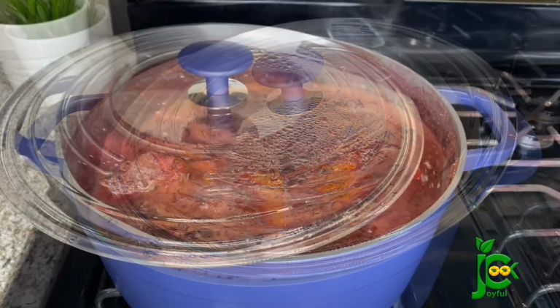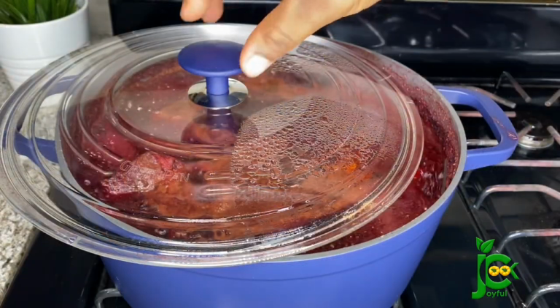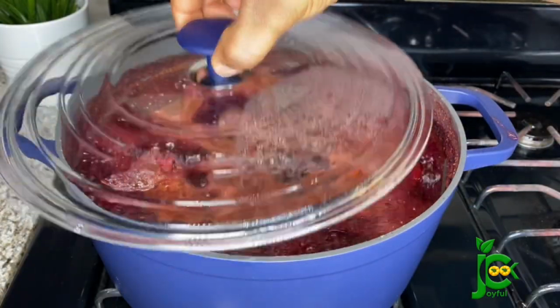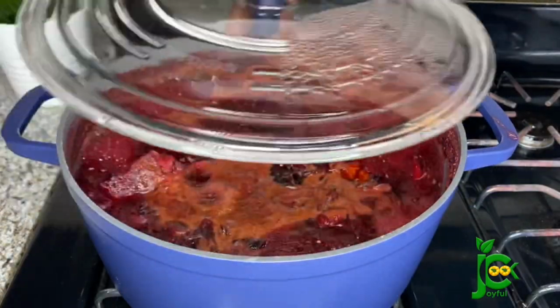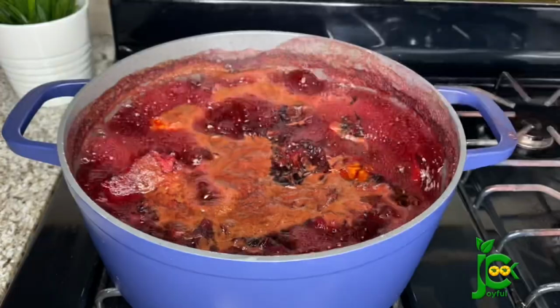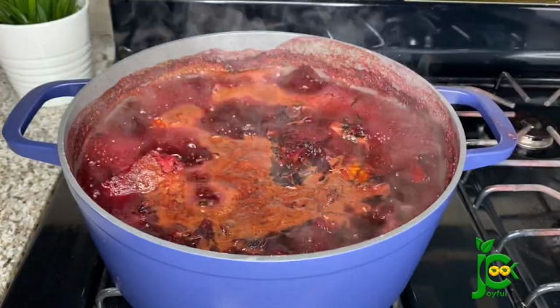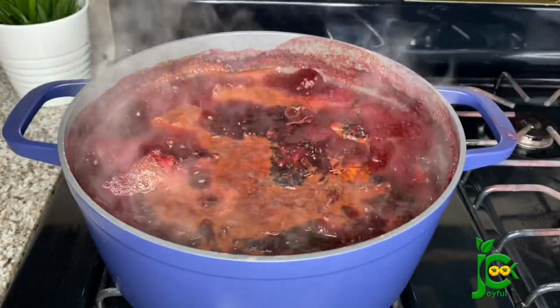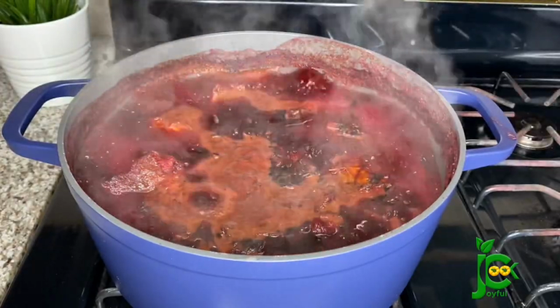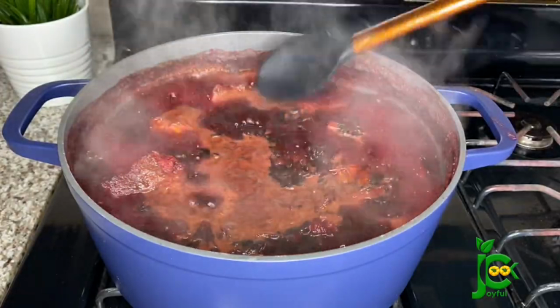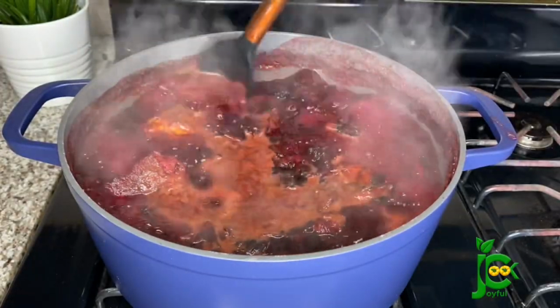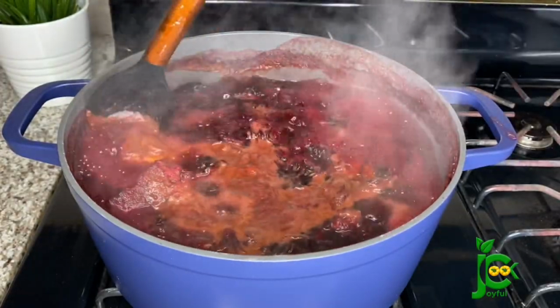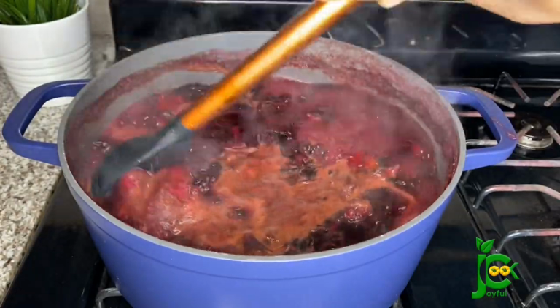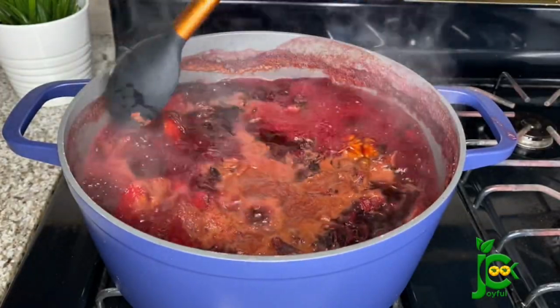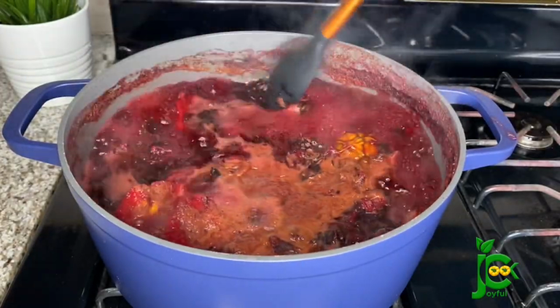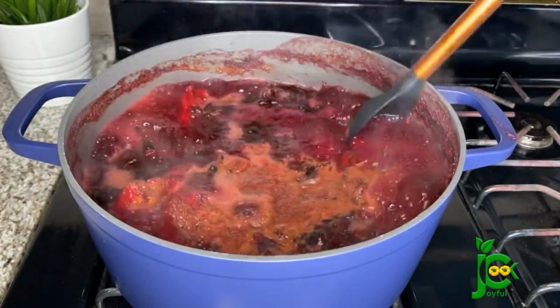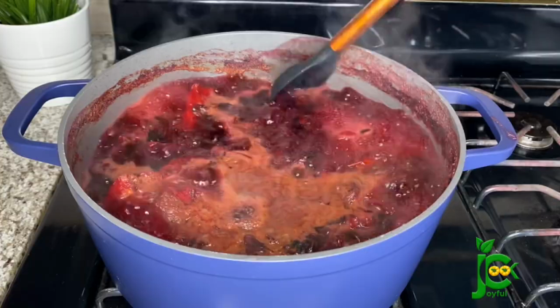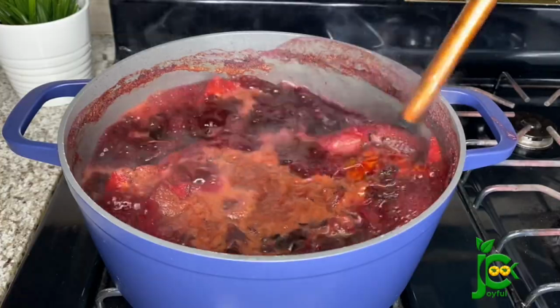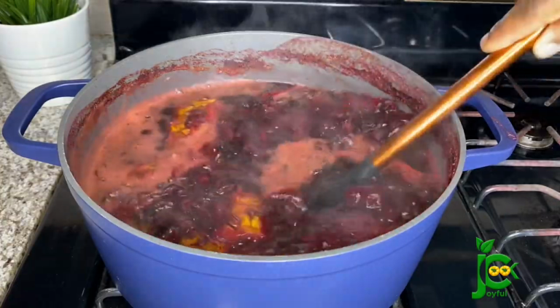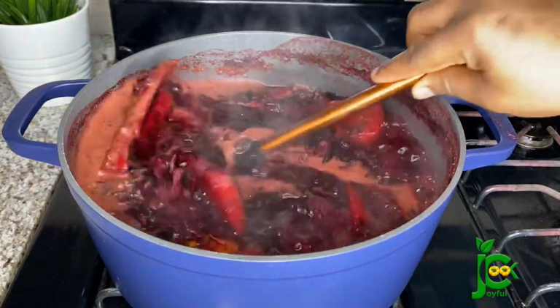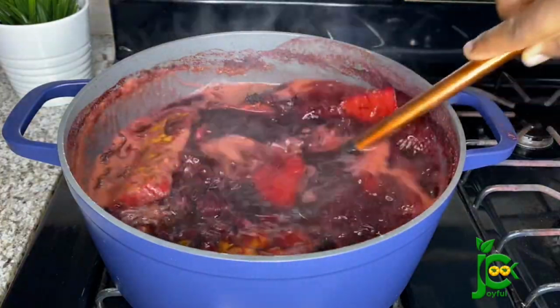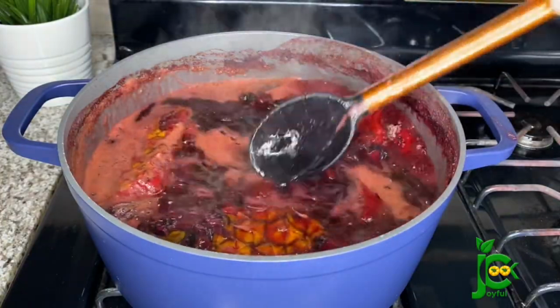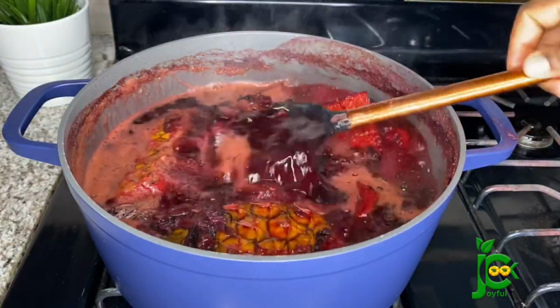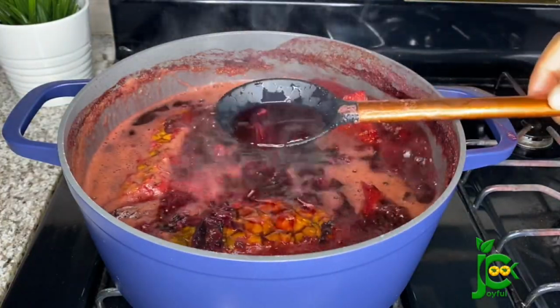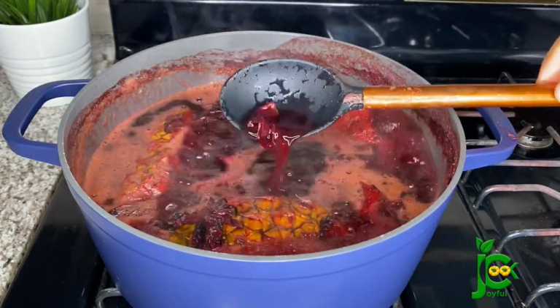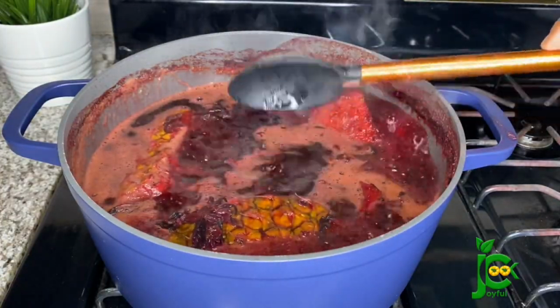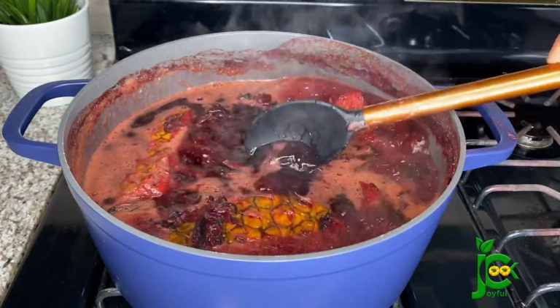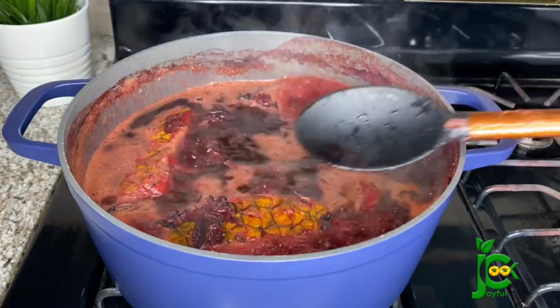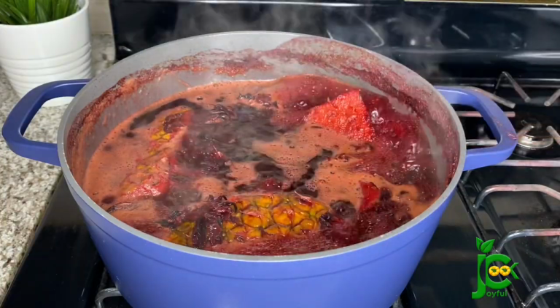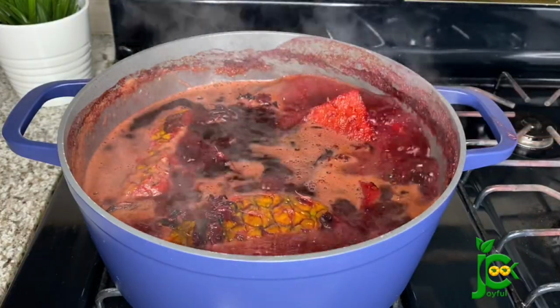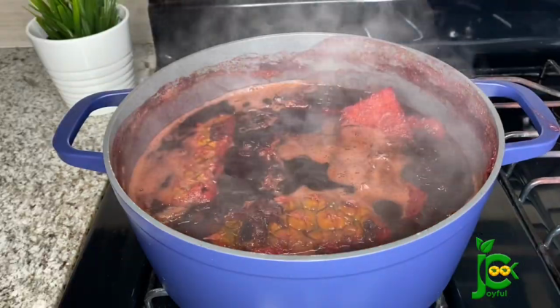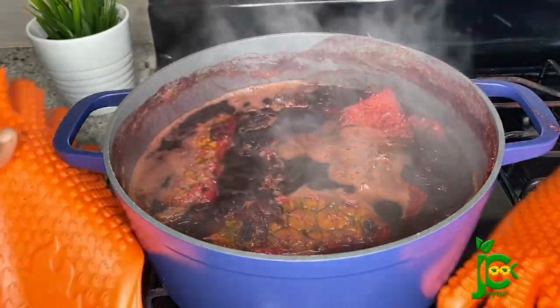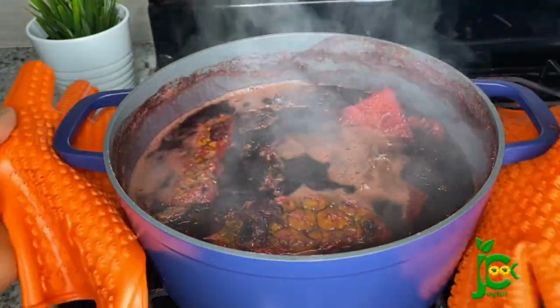It's been cooking for about 15 minutes now, and this is all the cooking I'm going to be doing for this zobo. You don't want to kill all the nutrients in the zobo leaves, so I'm going to turn off the heat now and let this cool down completely.